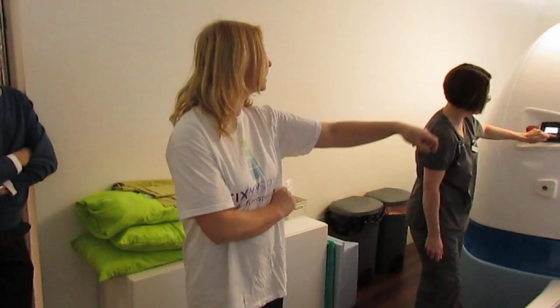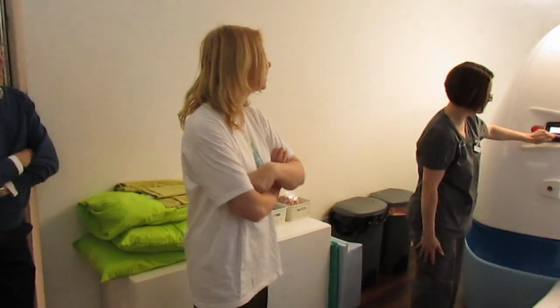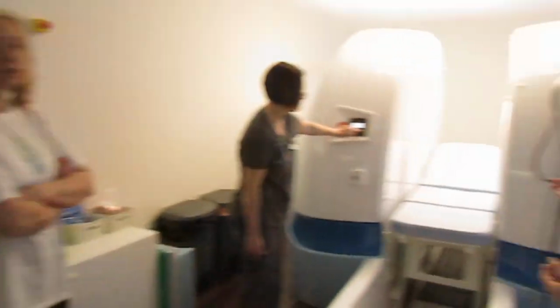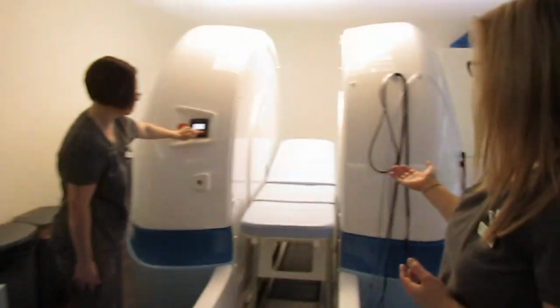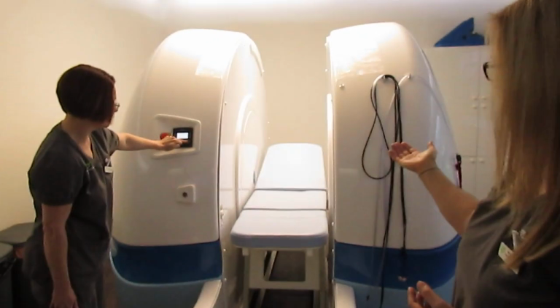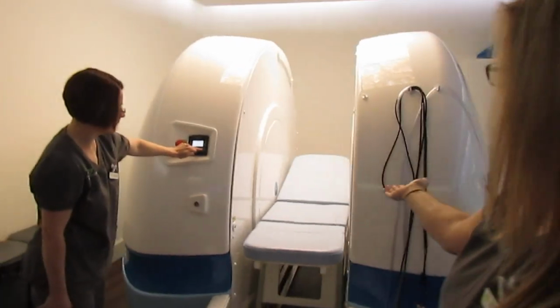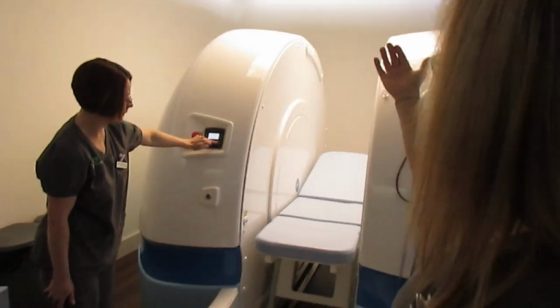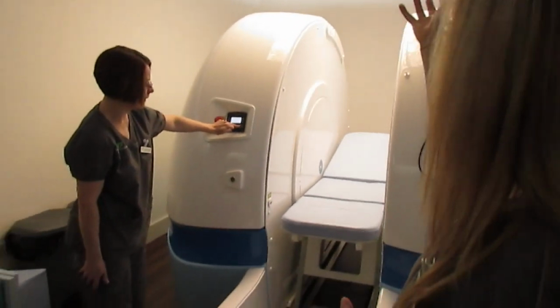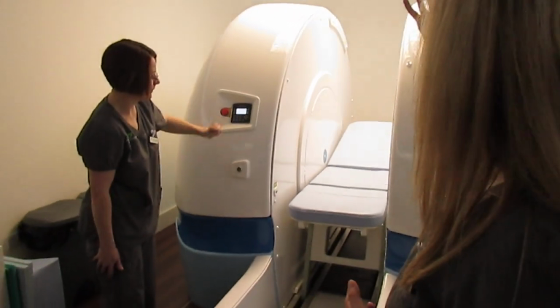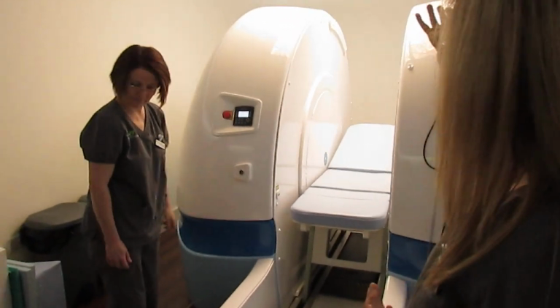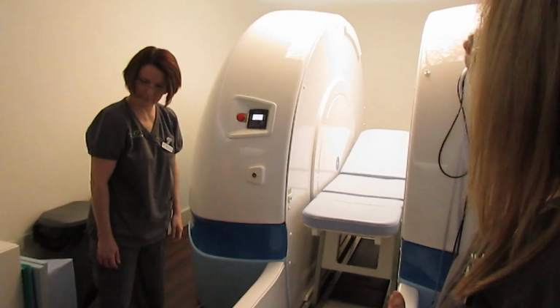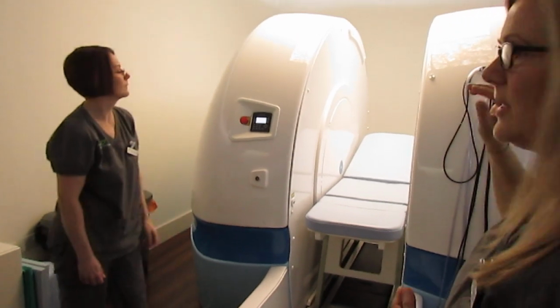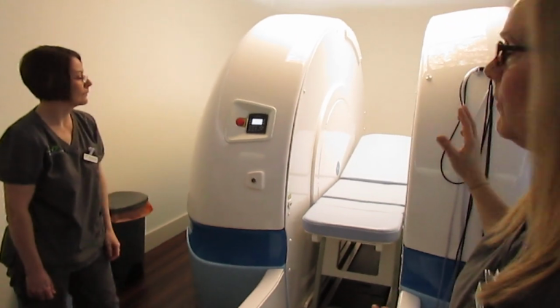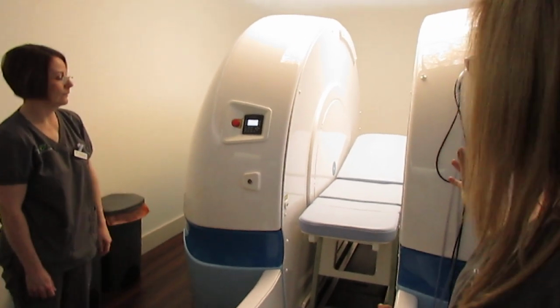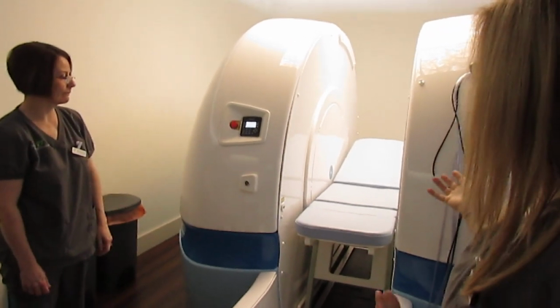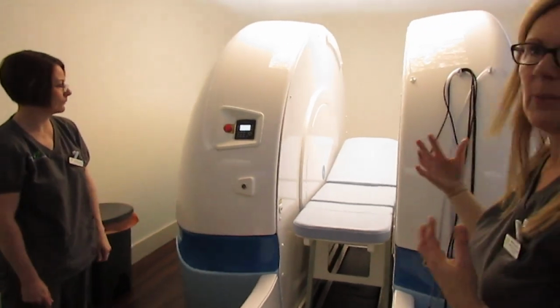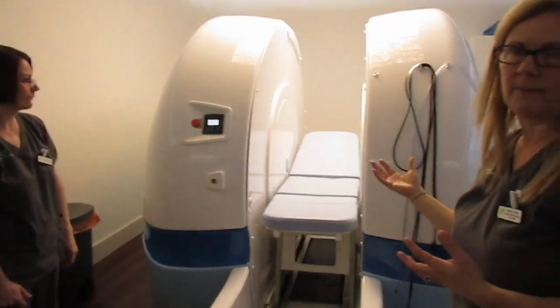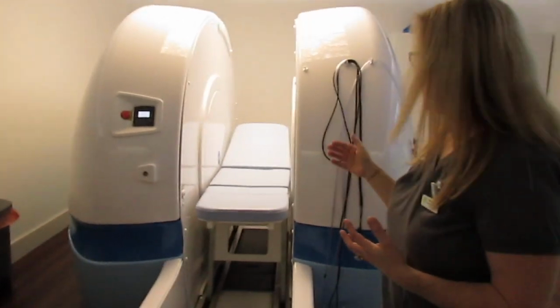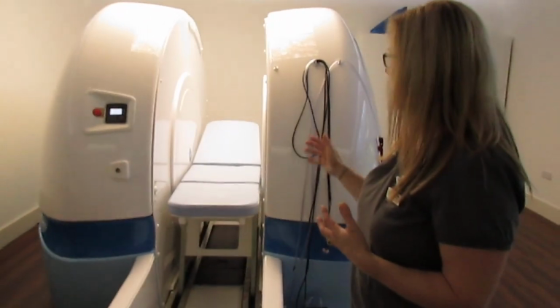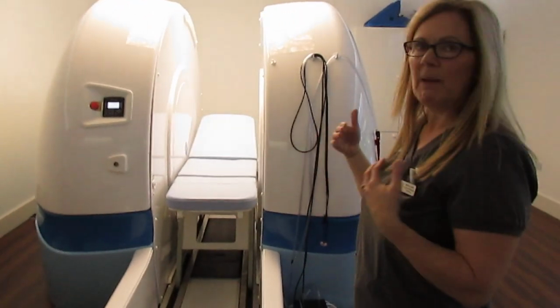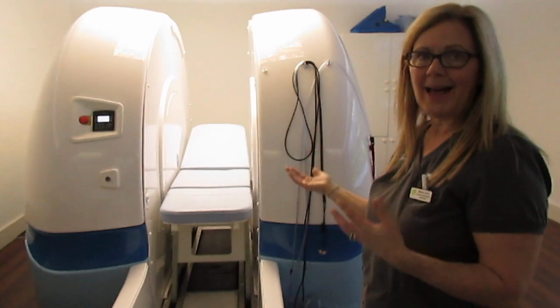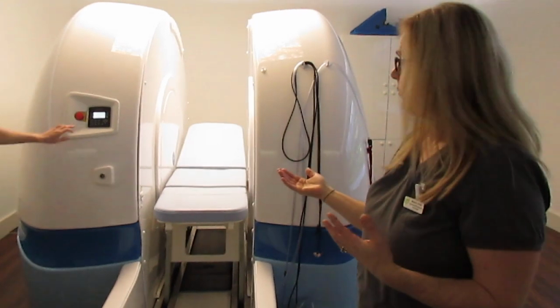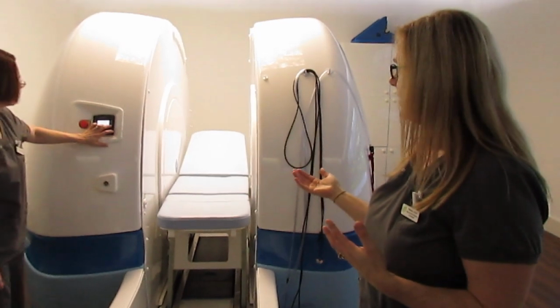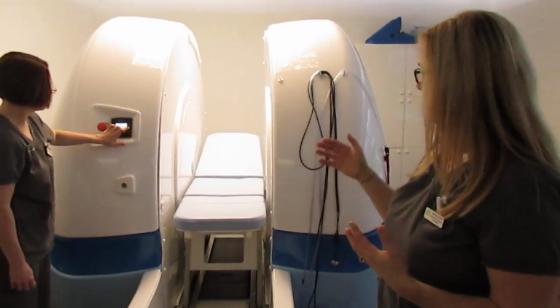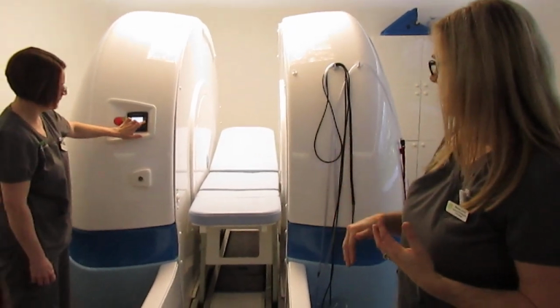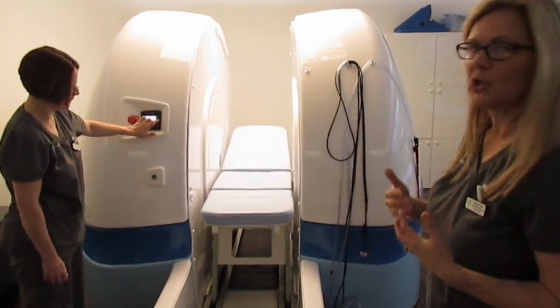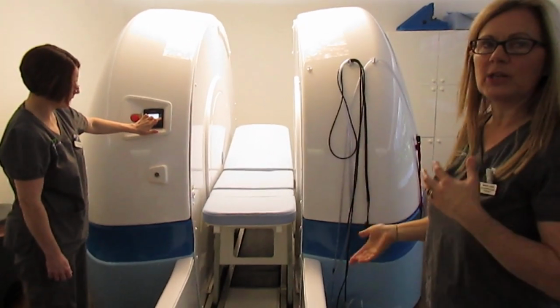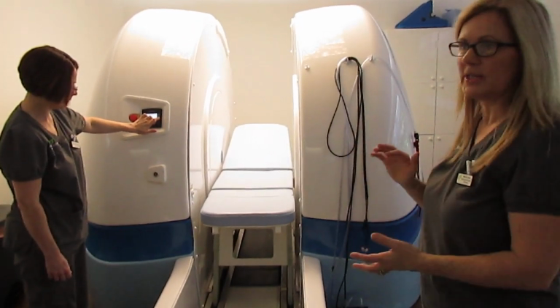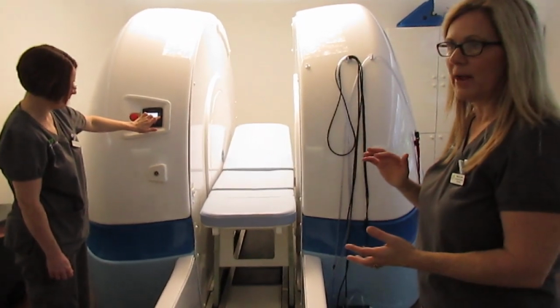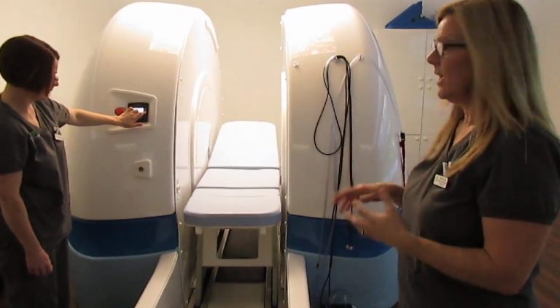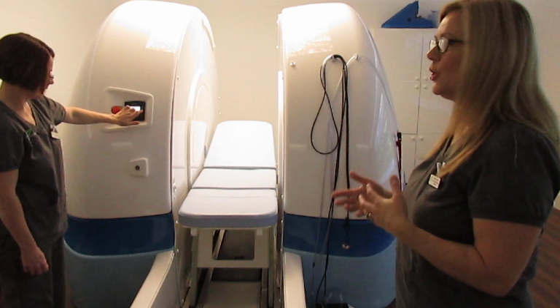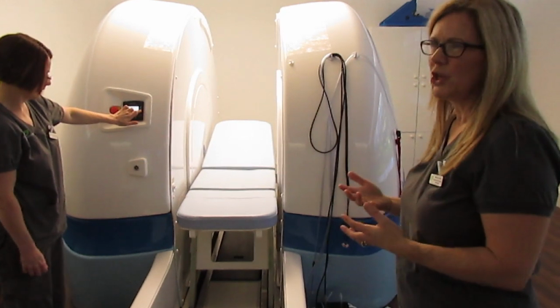The patient will be lying down and can look straight up. We've got some nice light panels above, so there's nothing over the patient's face or anywhere near them. If patients can't tolerate that, we bring the table out and show how we can change the table around and turn it into a chair.